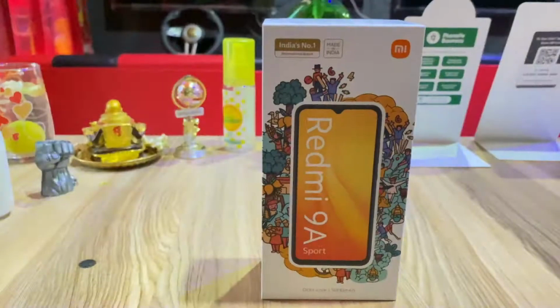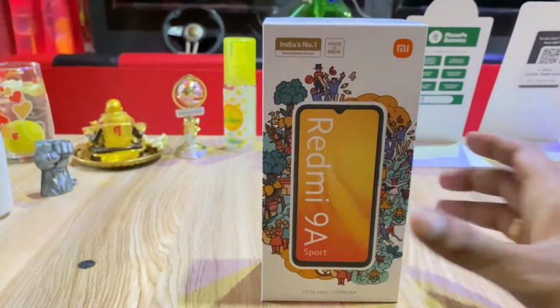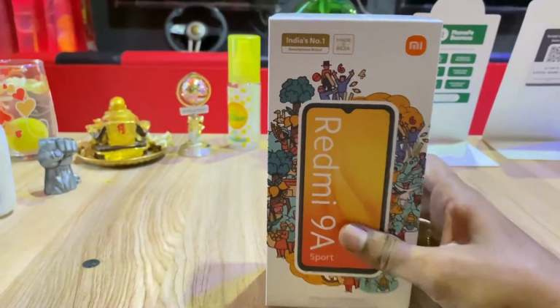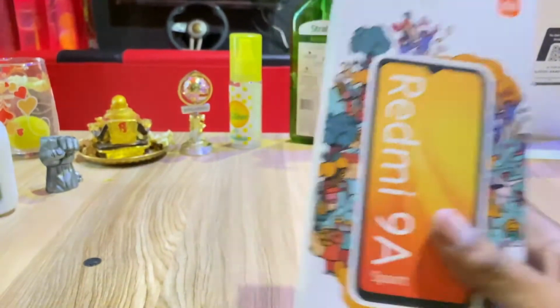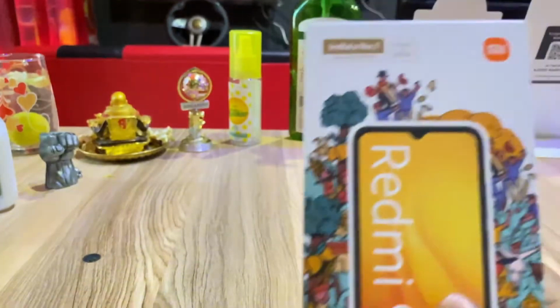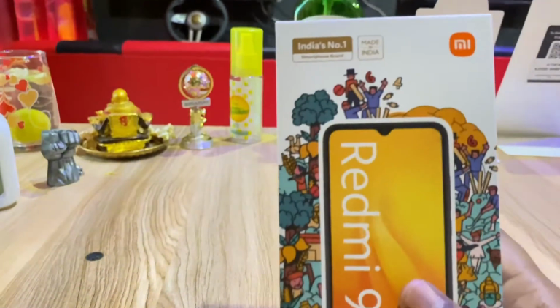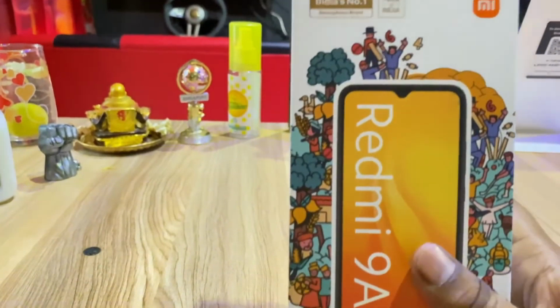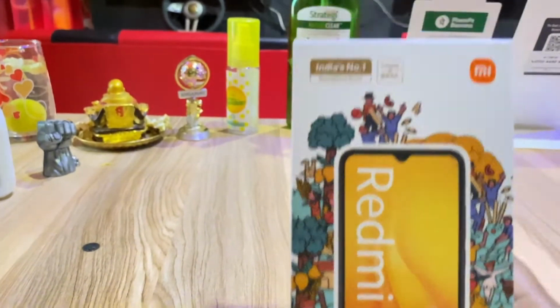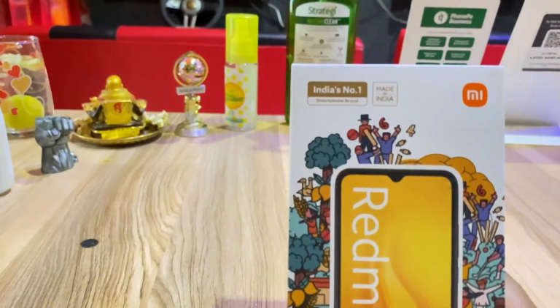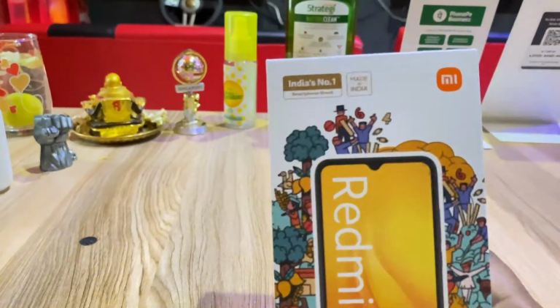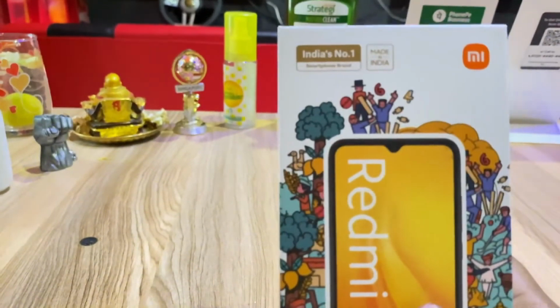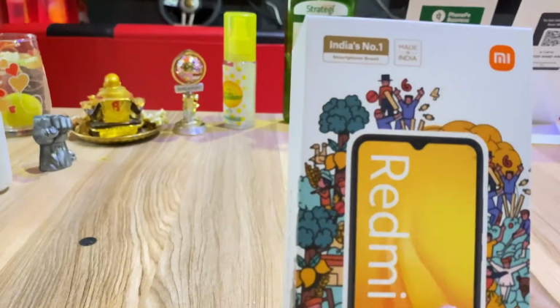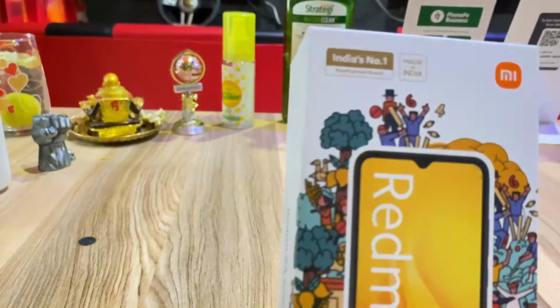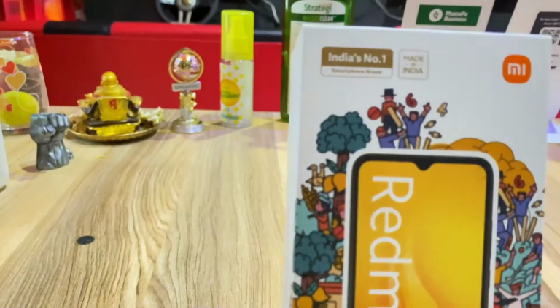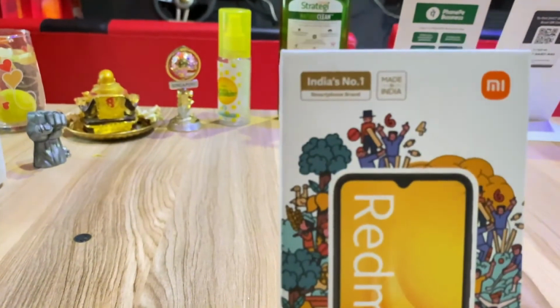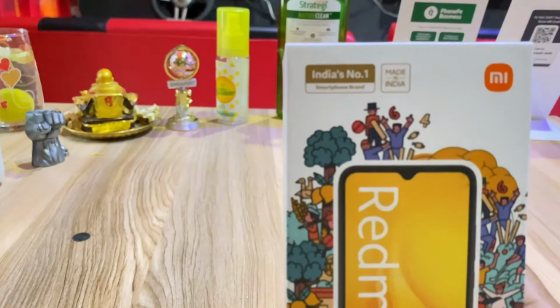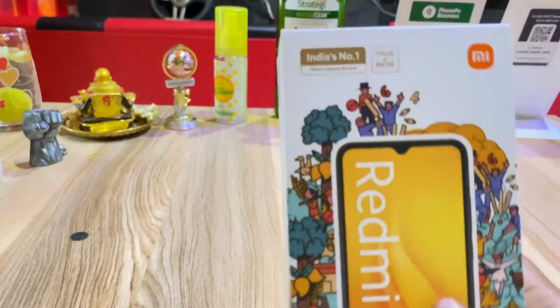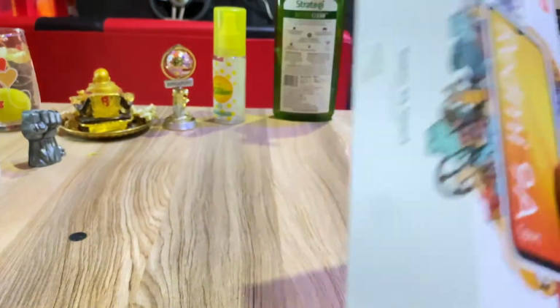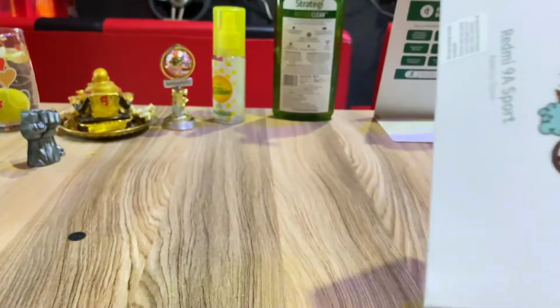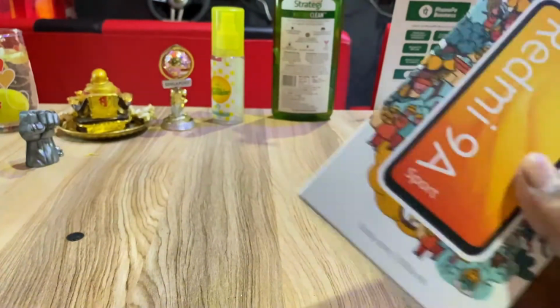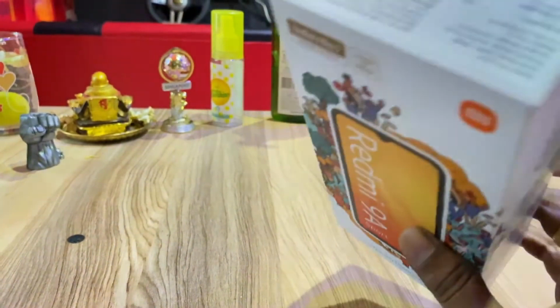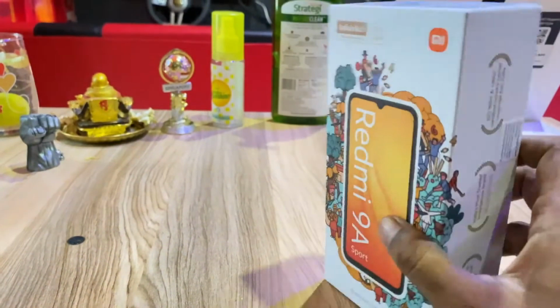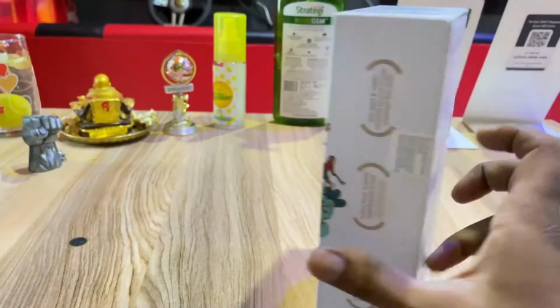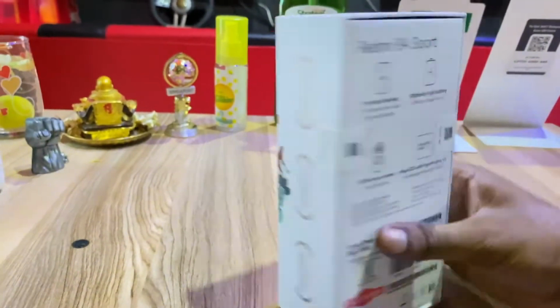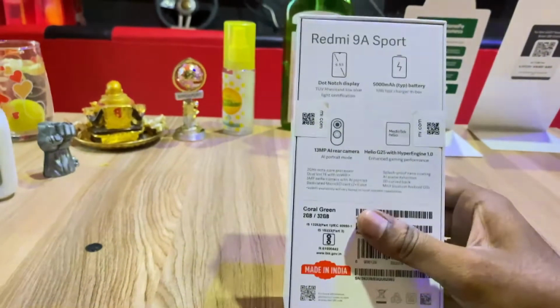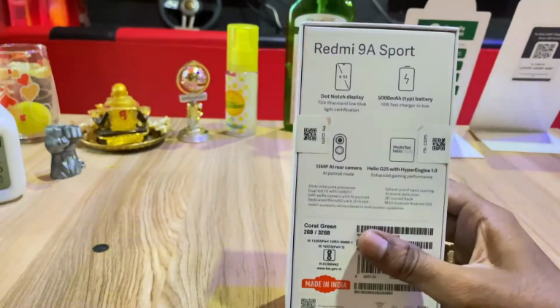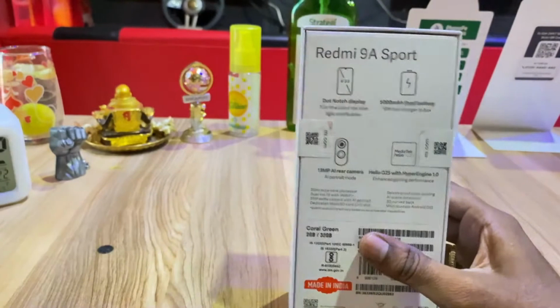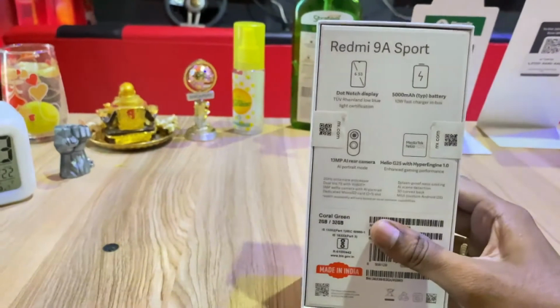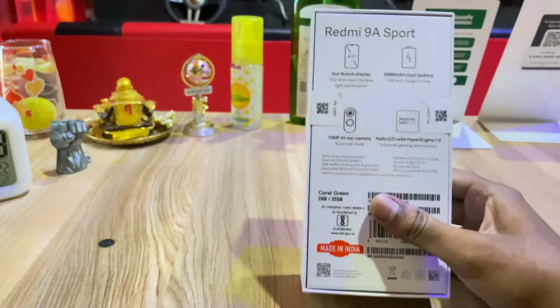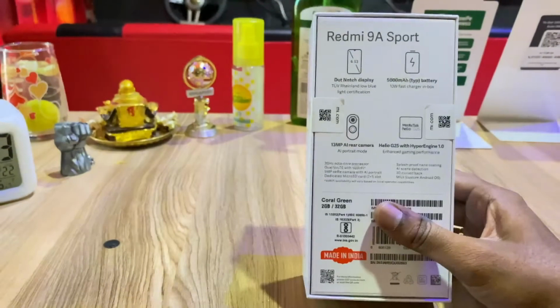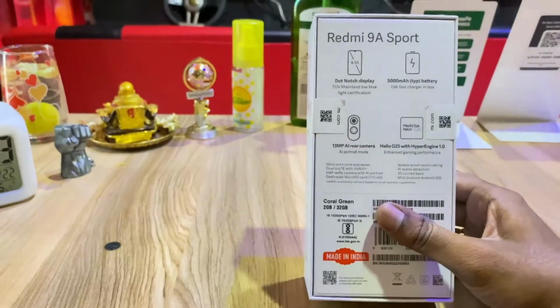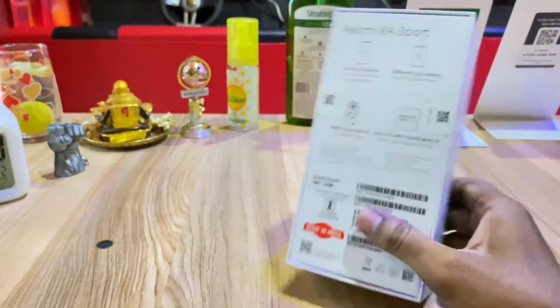First, in the box, you can see the details. In this mobile, you can see it is made in India. In the middle, you can see the information on the box. On the back, you can see the features mentioned.